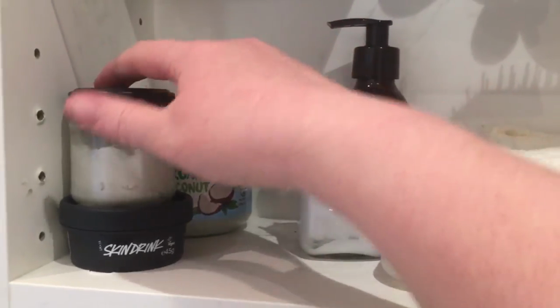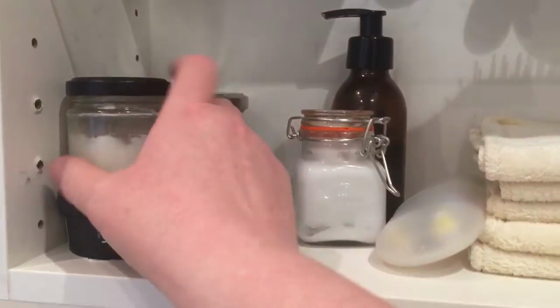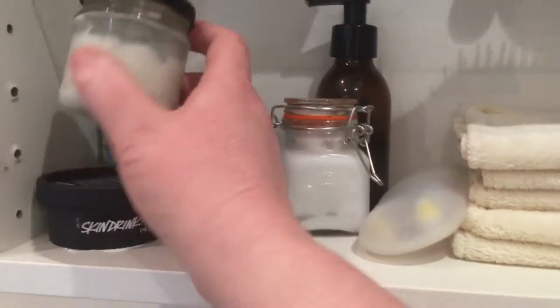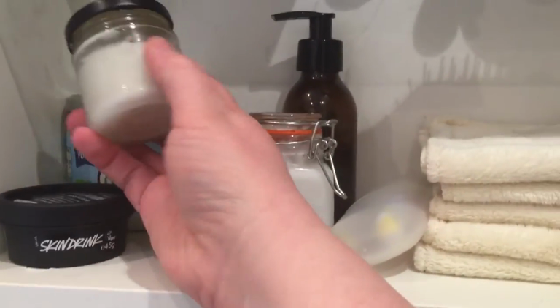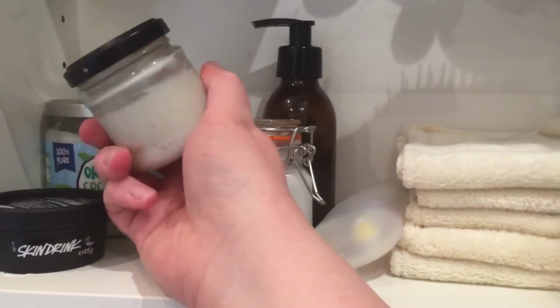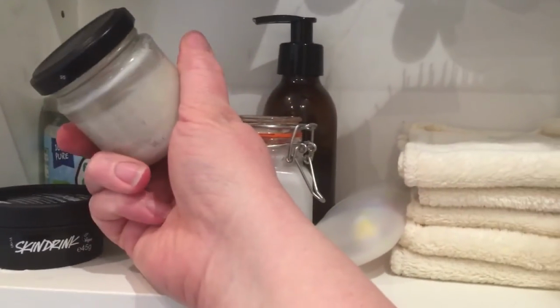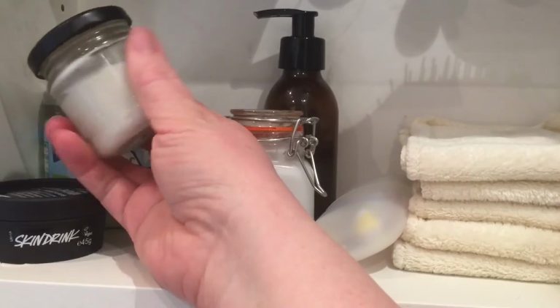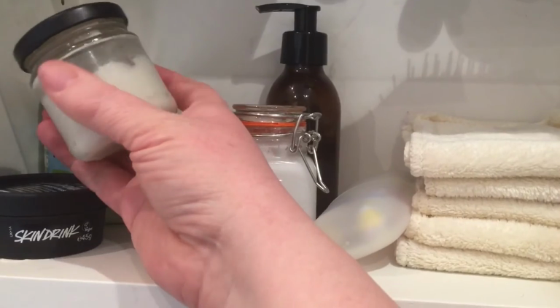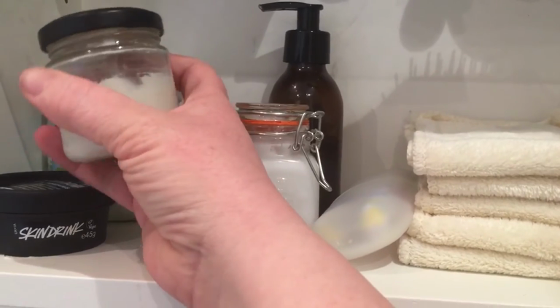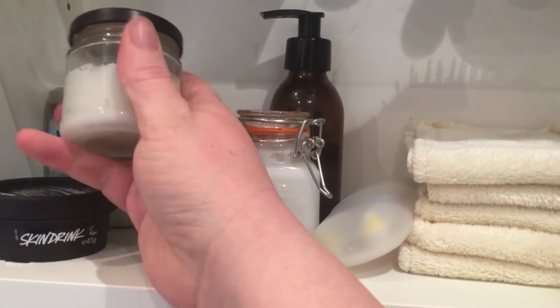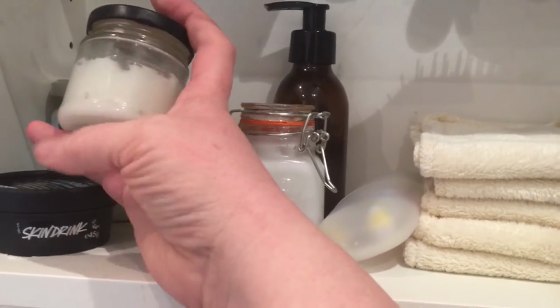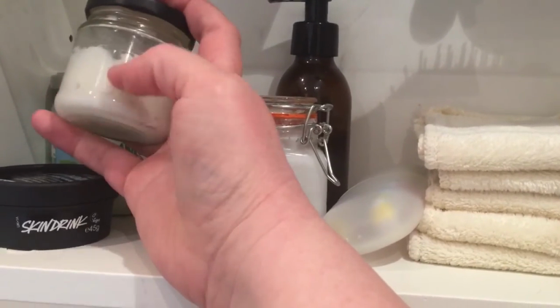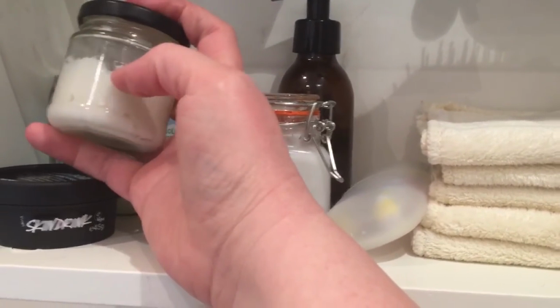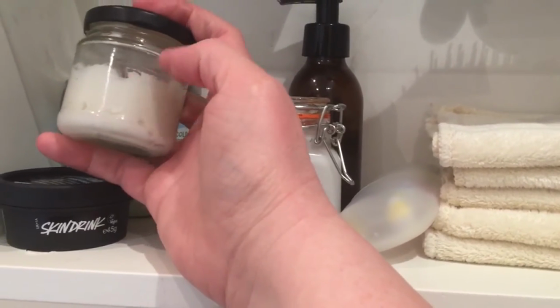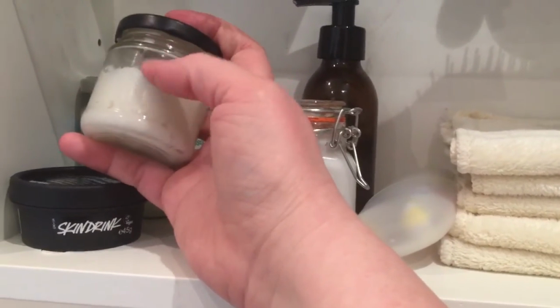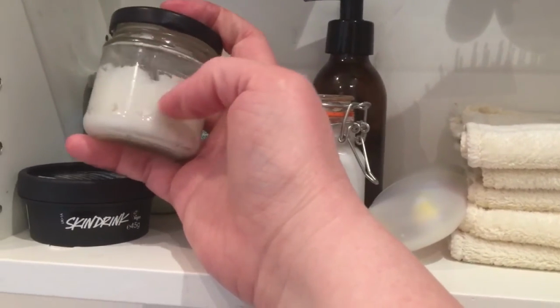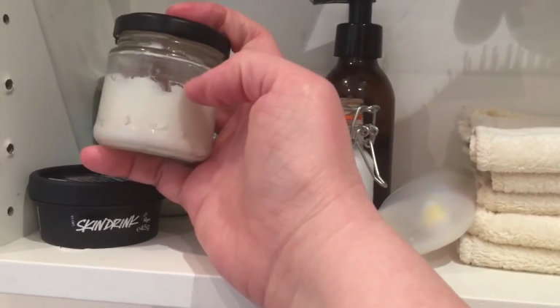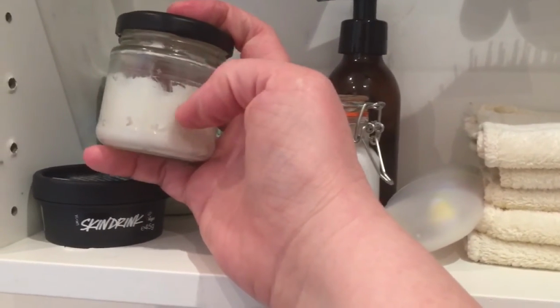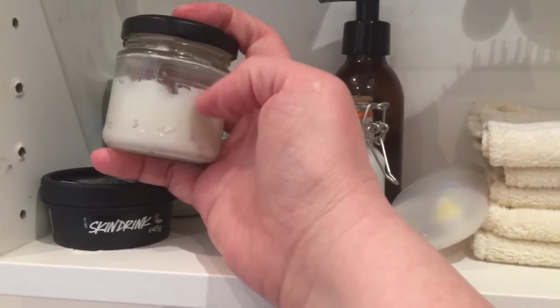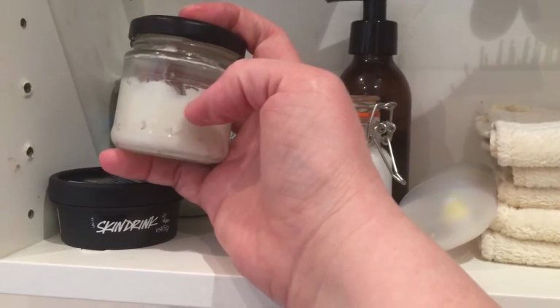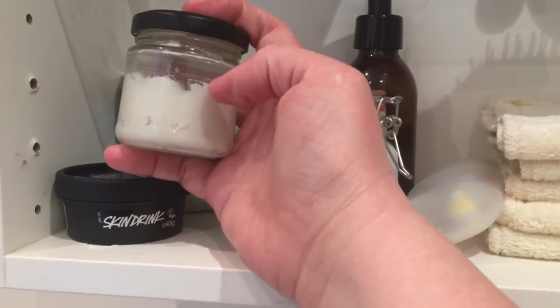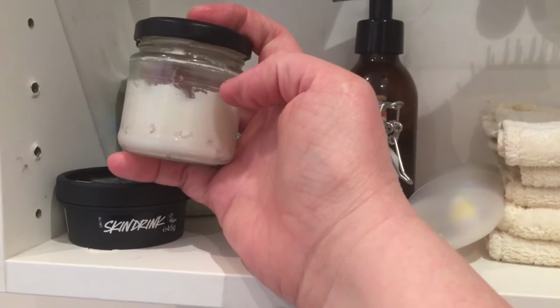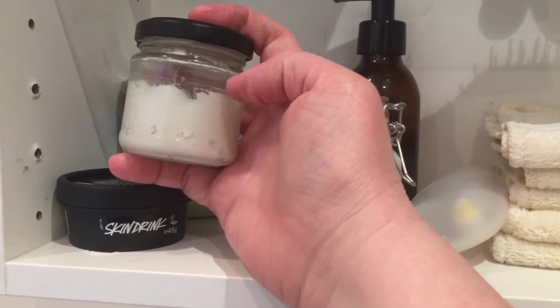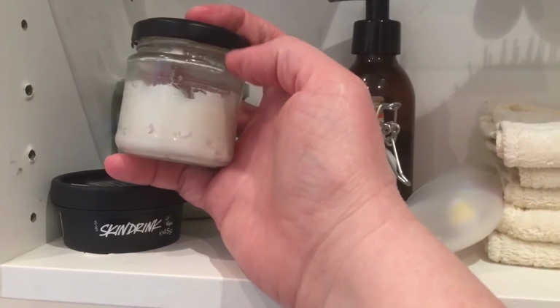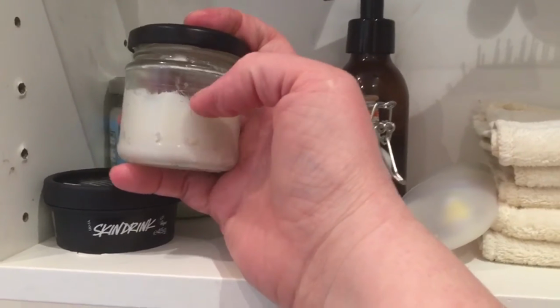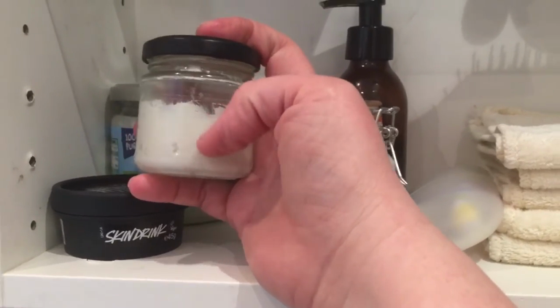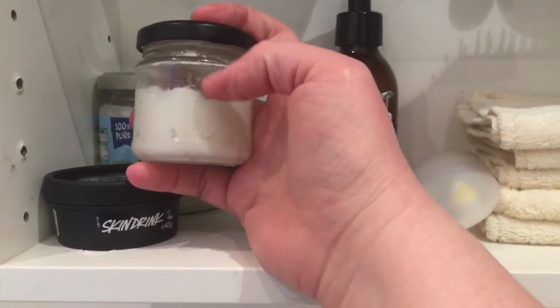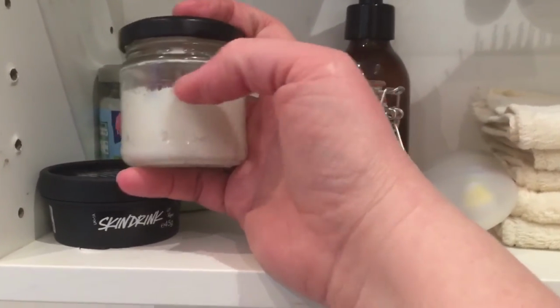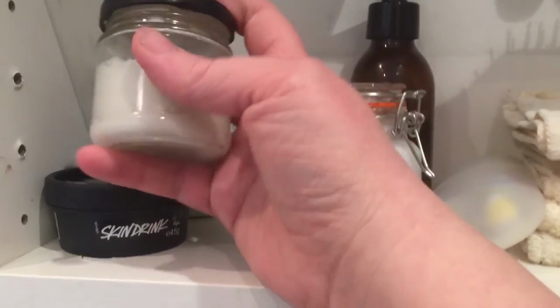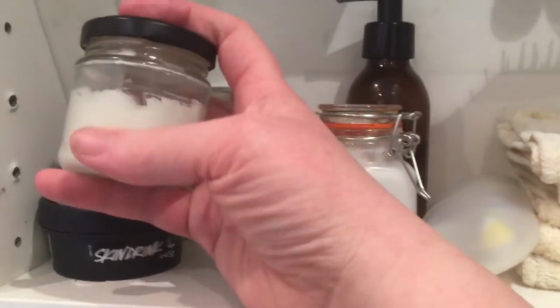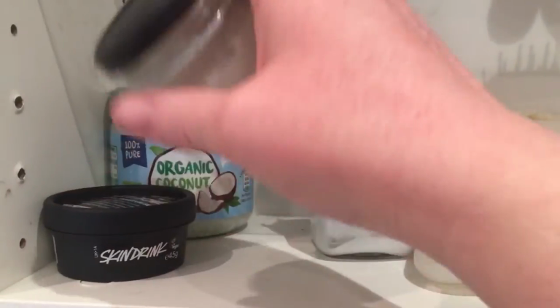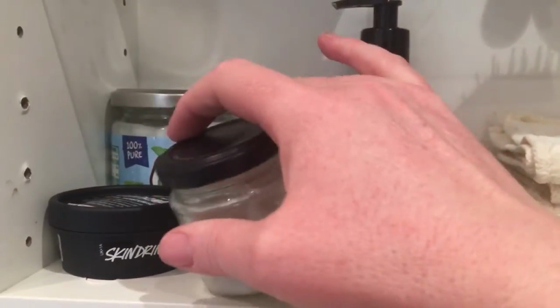This jar contains my homemade deodorant, which I really love. I'll probably do a separate video on that because I've got quite a bit to say about natural deodorants.